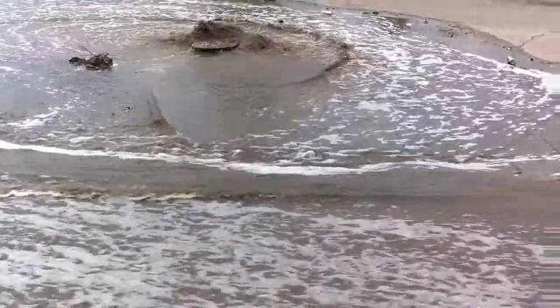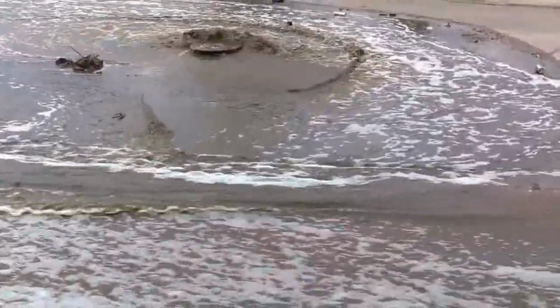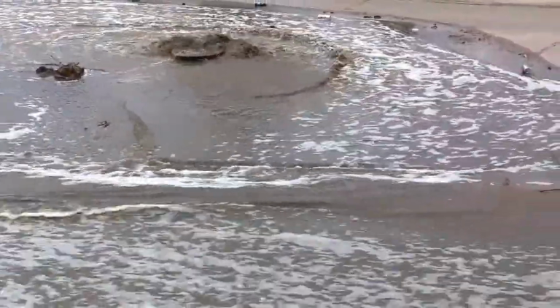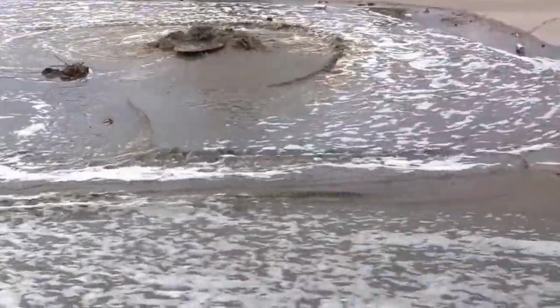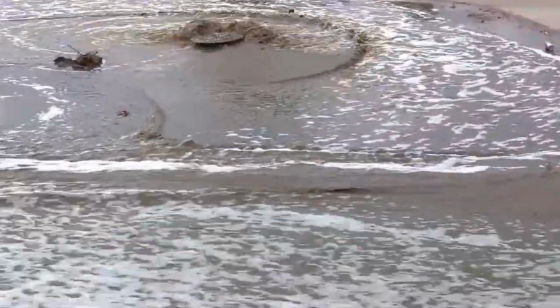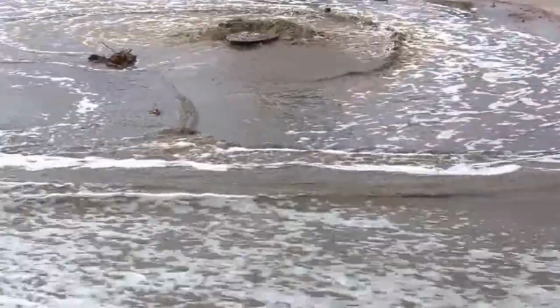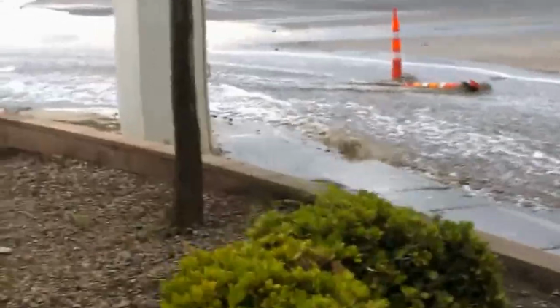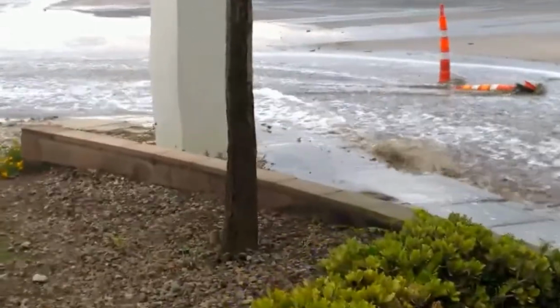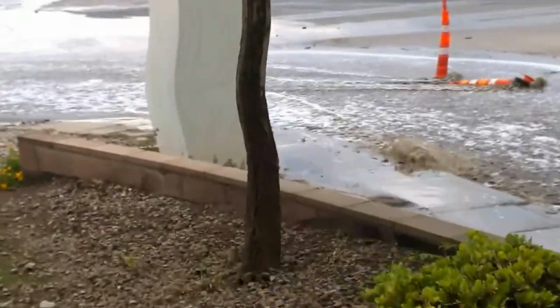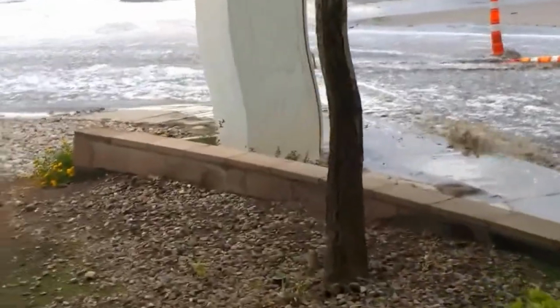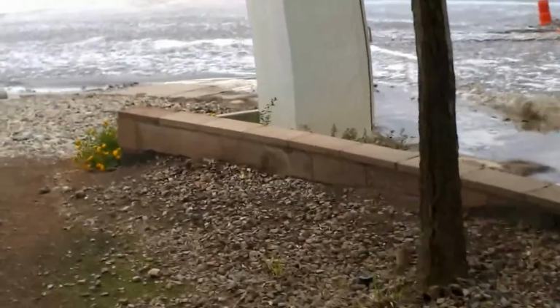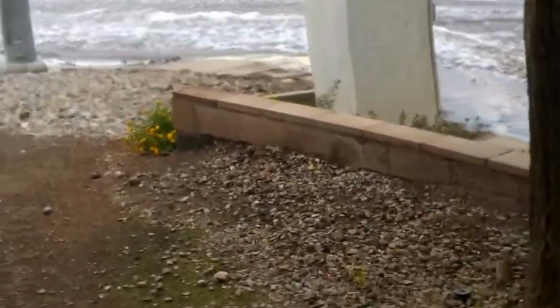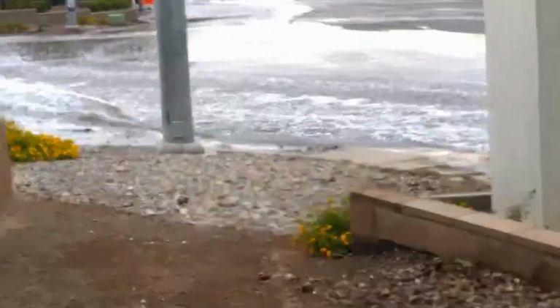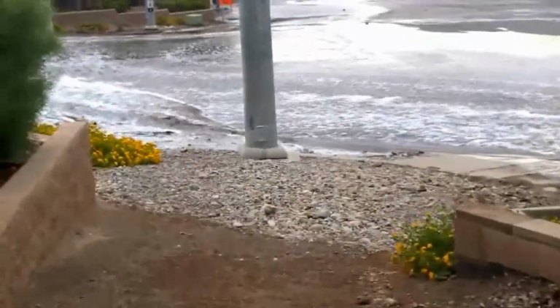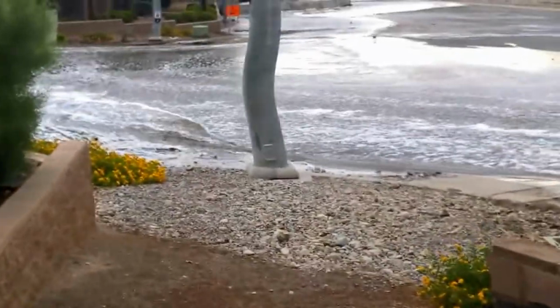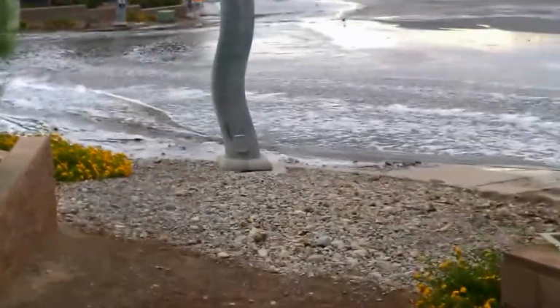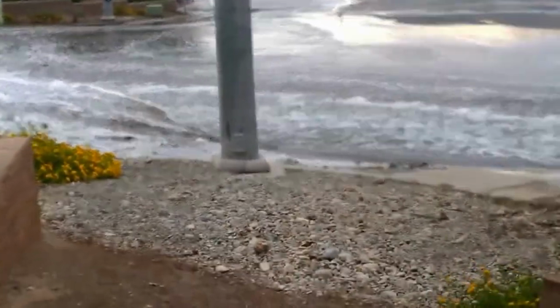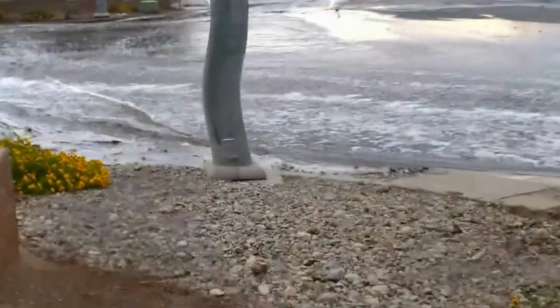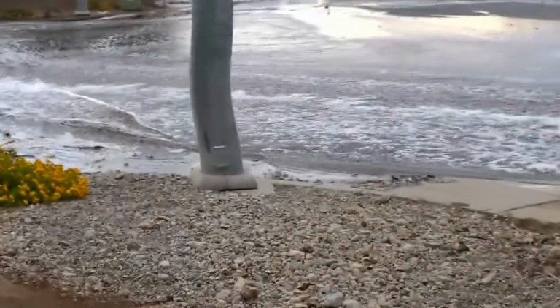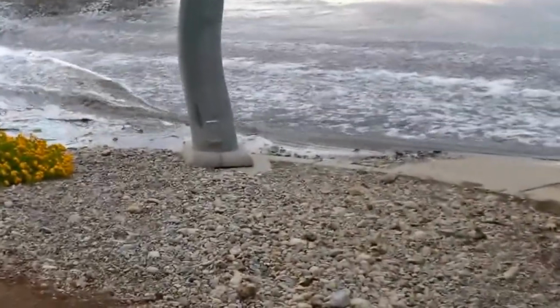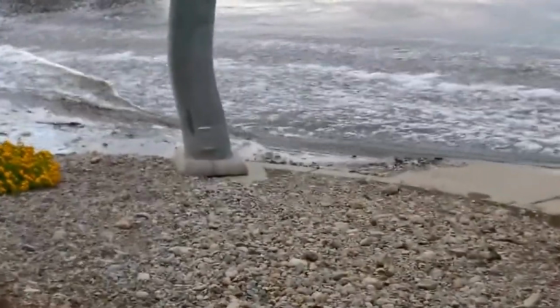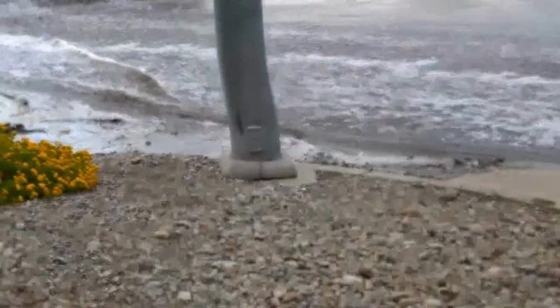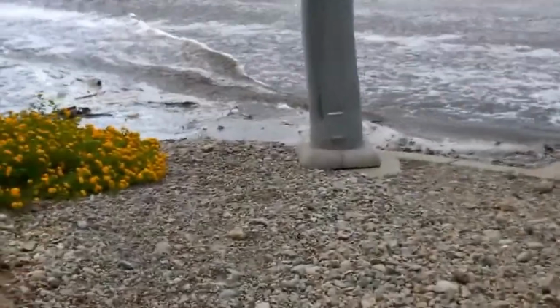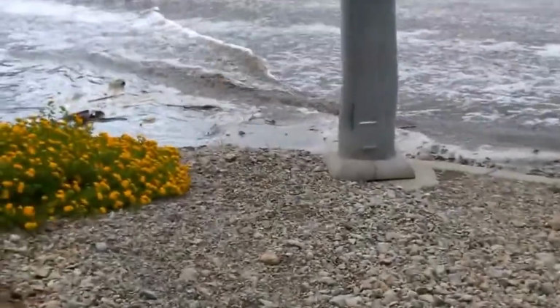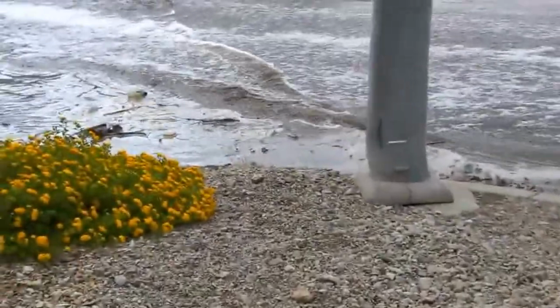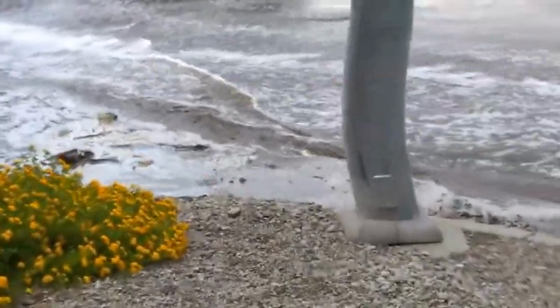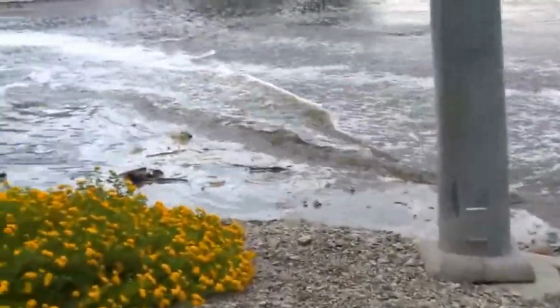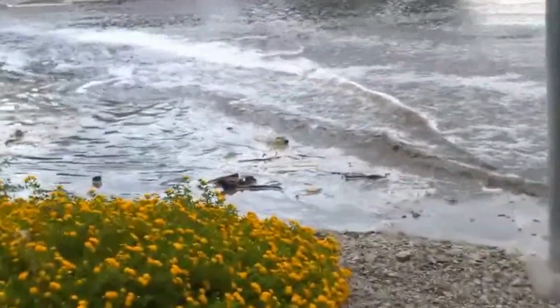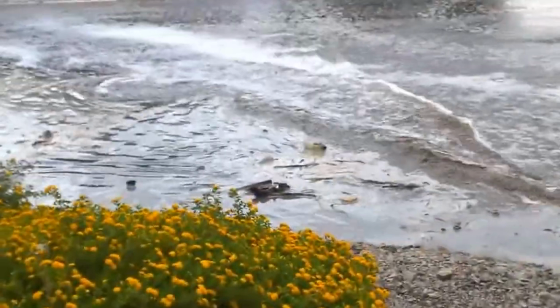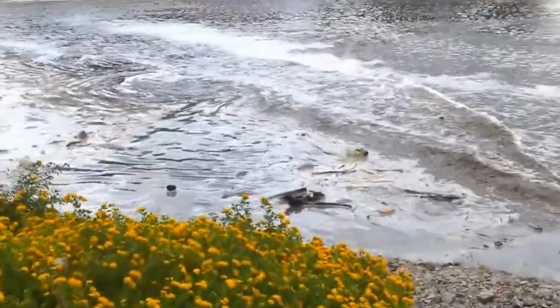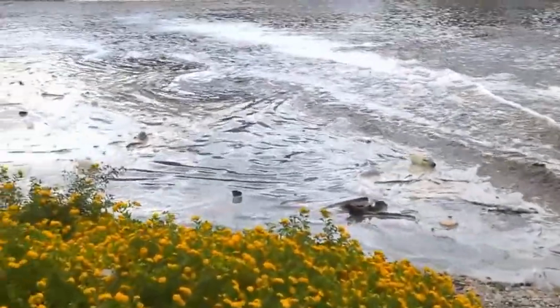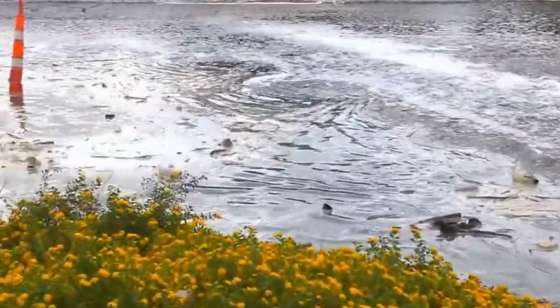It goes down and comes out. This is called the whirlpool effect. Now somehow I gotta get across there. I'm sure it won't go all the way up the street. Oh shit.